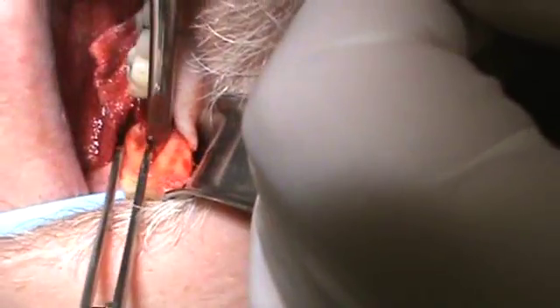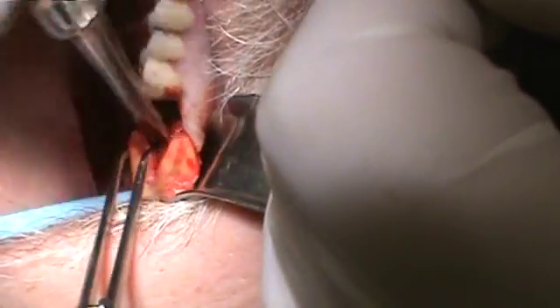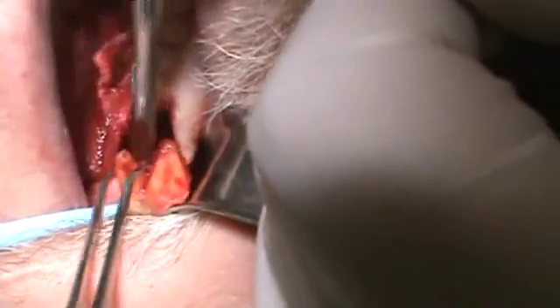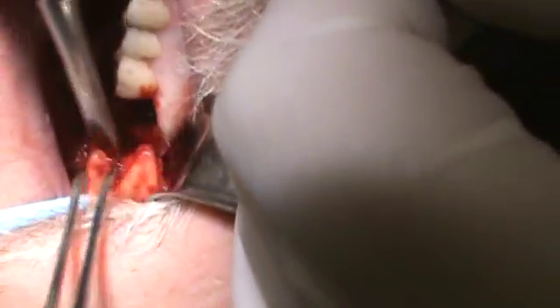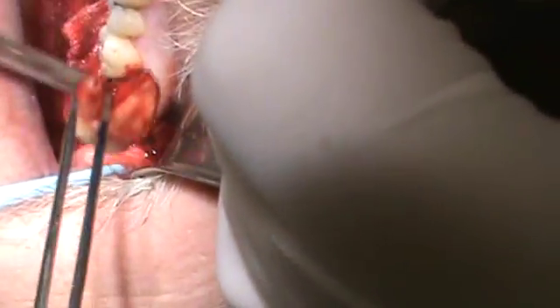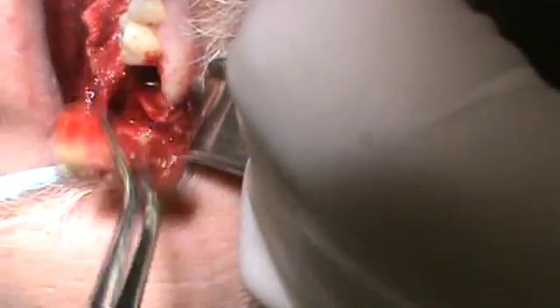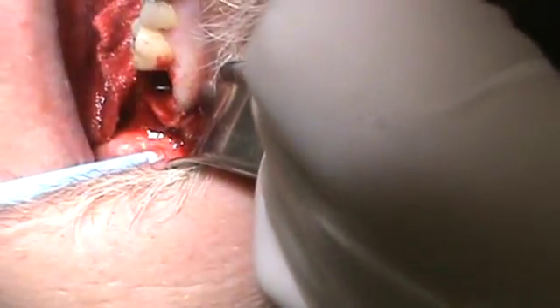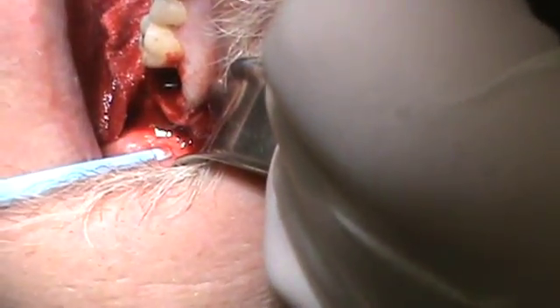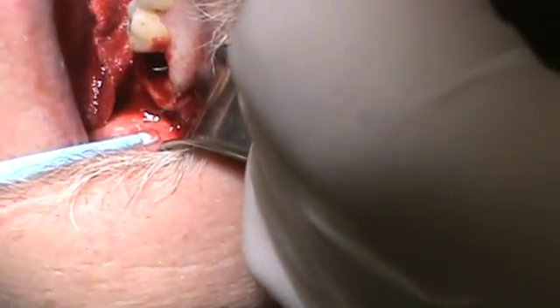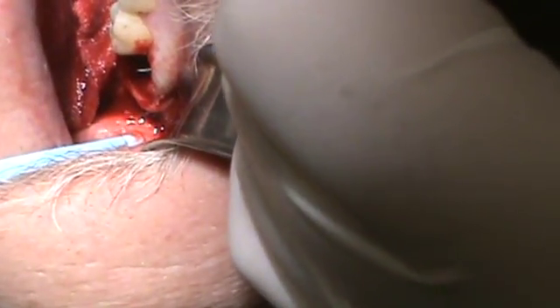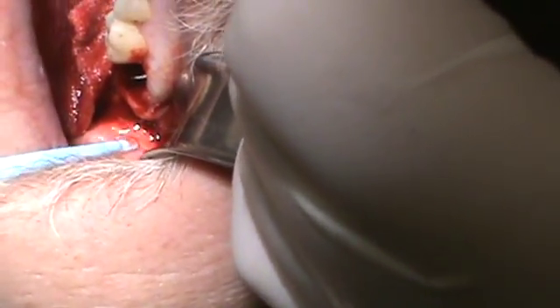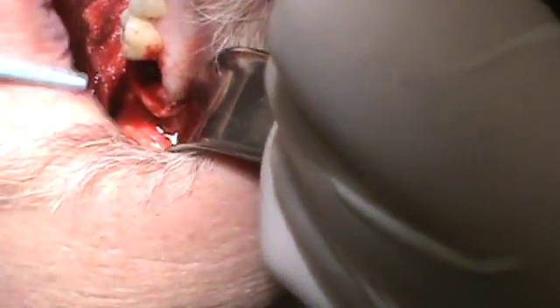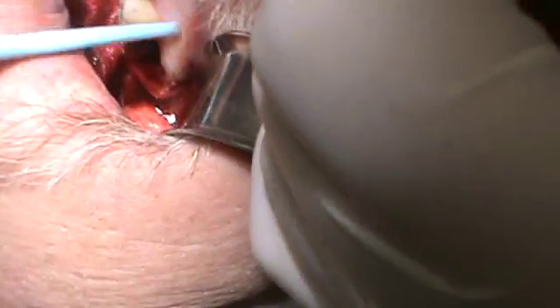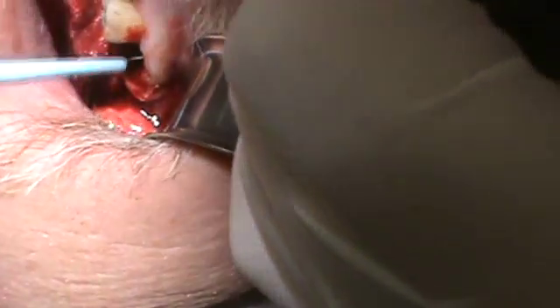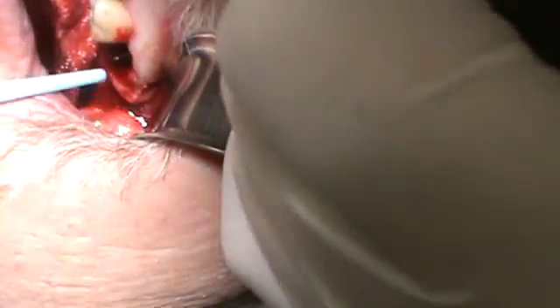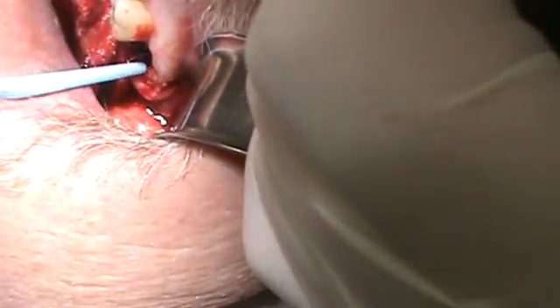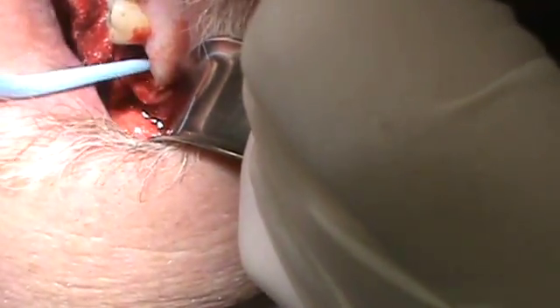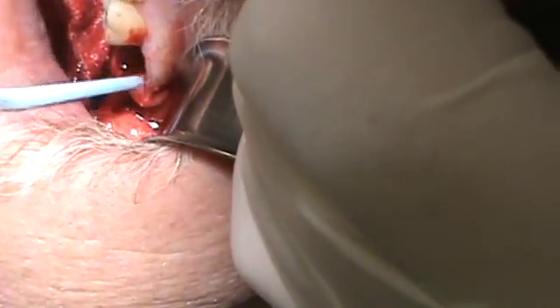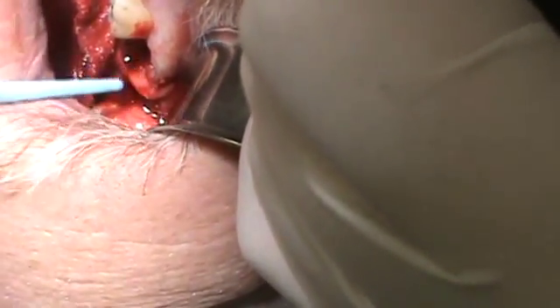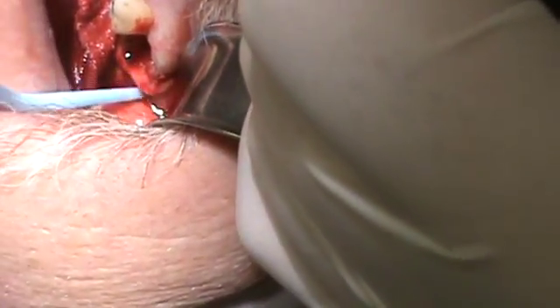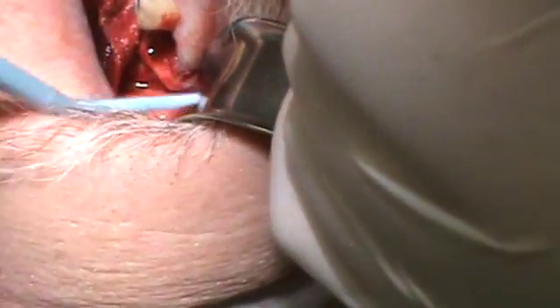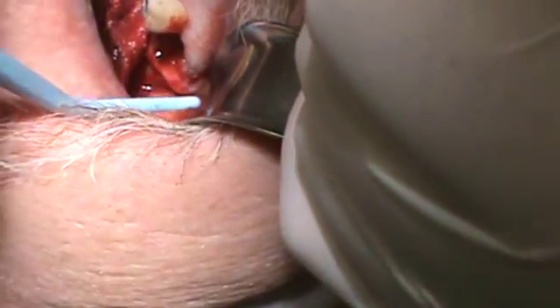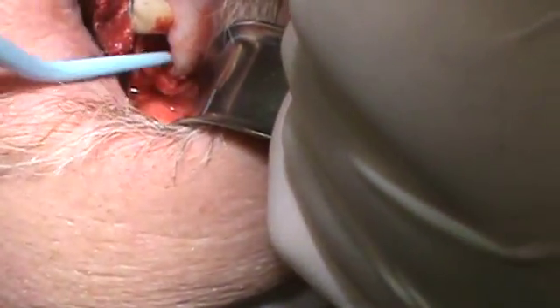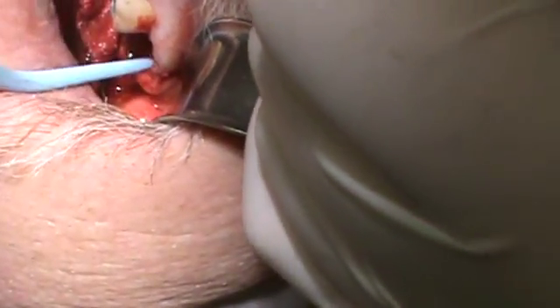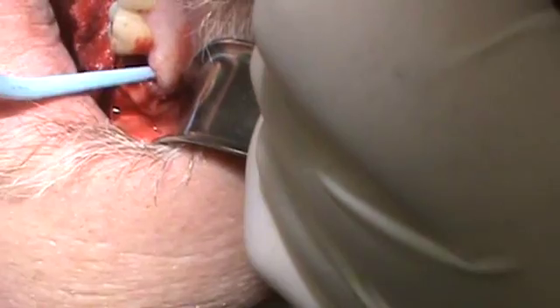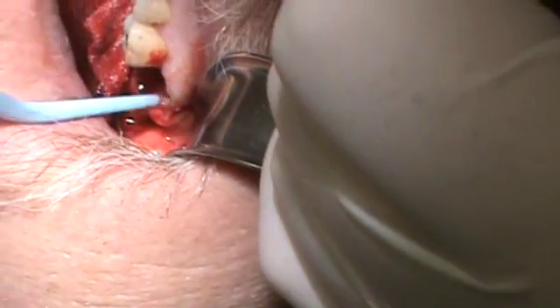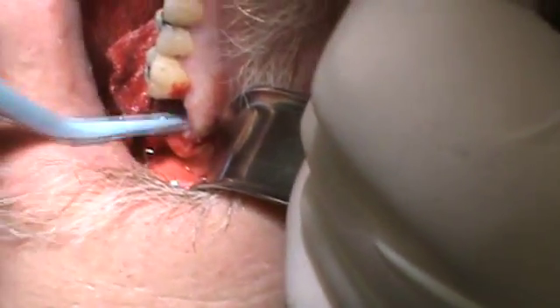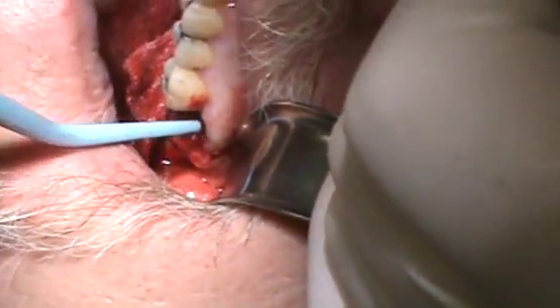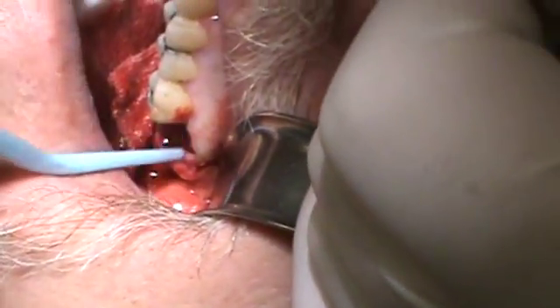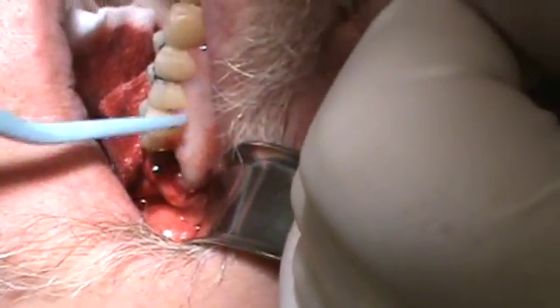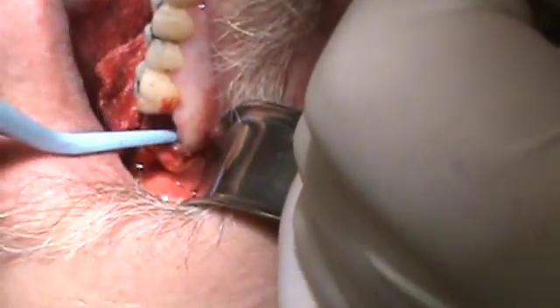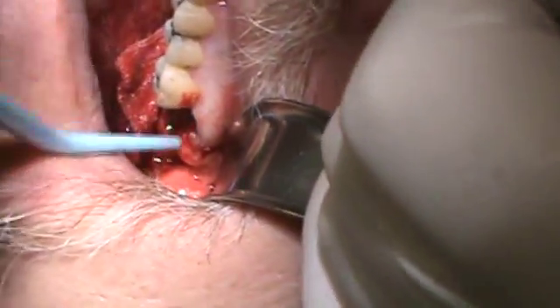Sometimes maxillary molars roll out easily. He's got good bleeding, which is good. Hopefully he won't have a dry socket — I'm always worried about that, but usually you don't get that in the upper jaw.